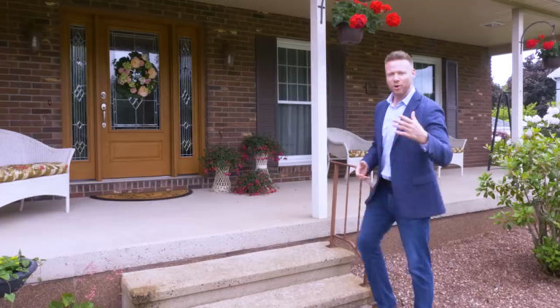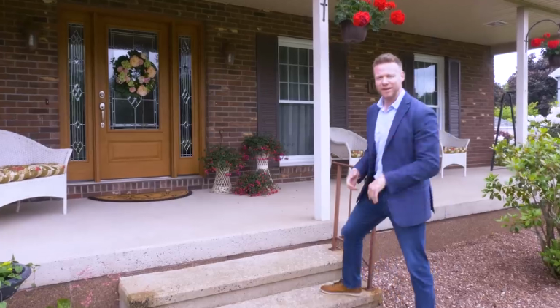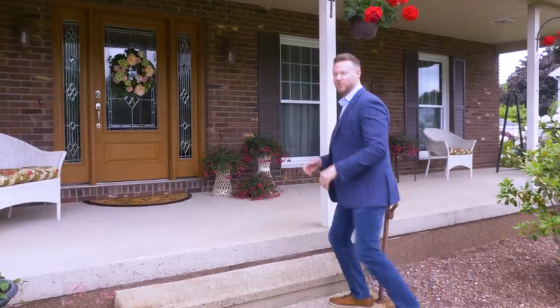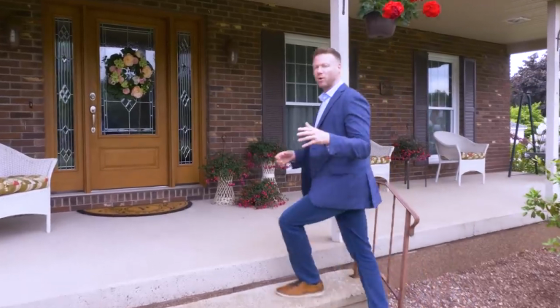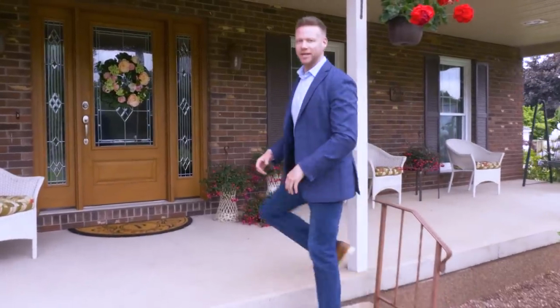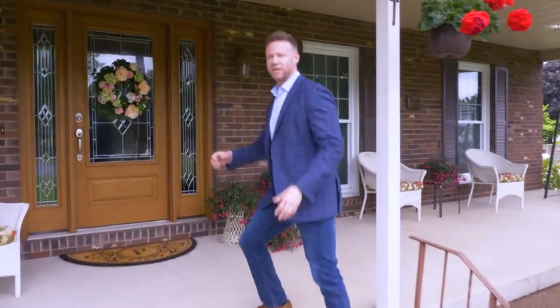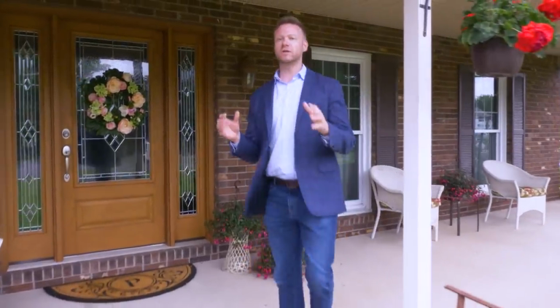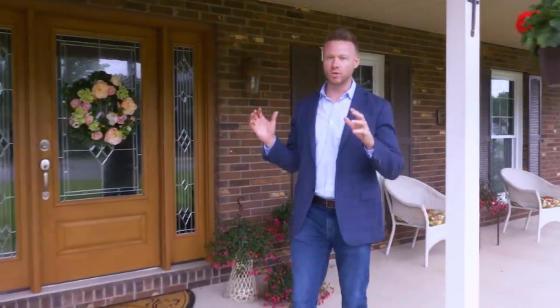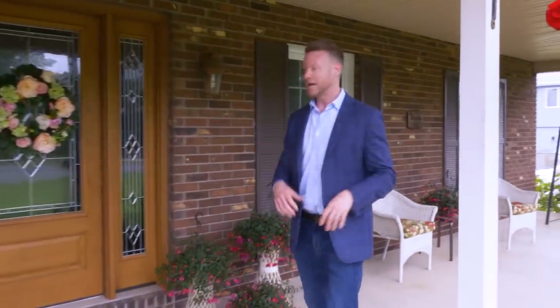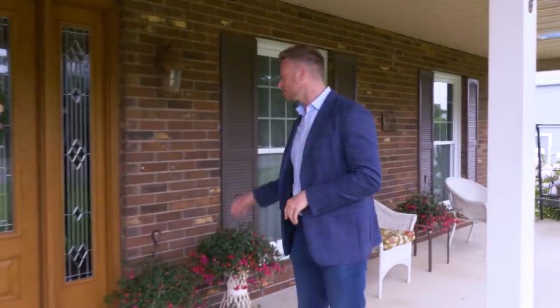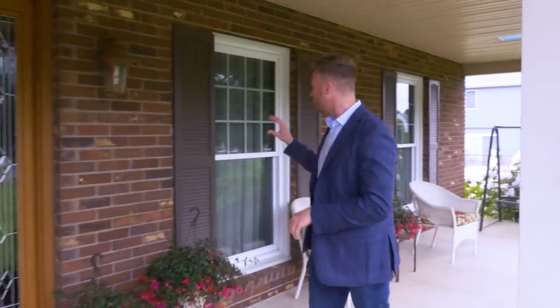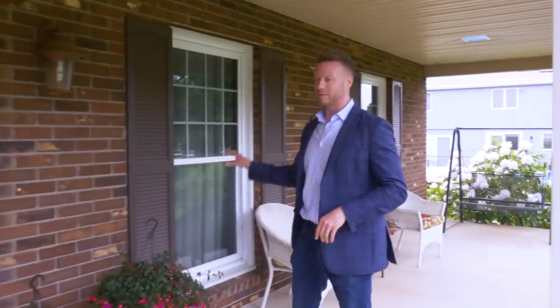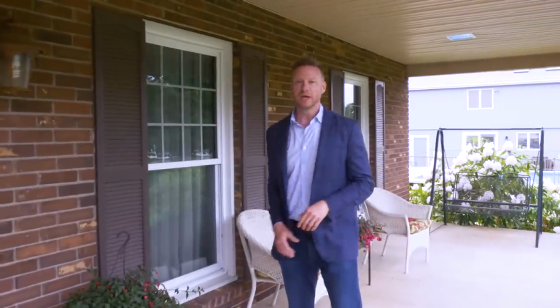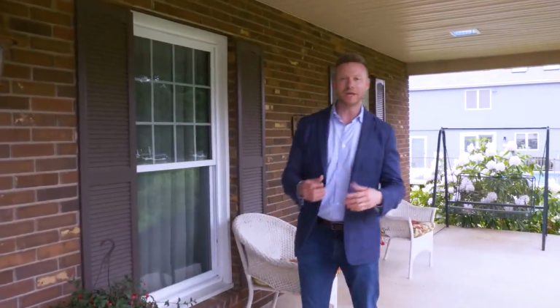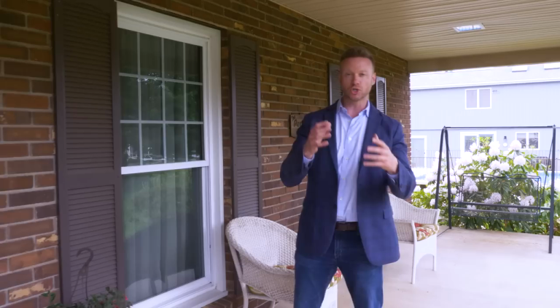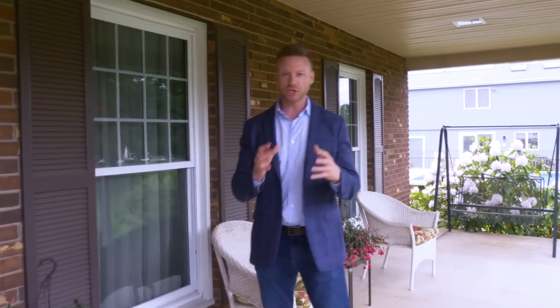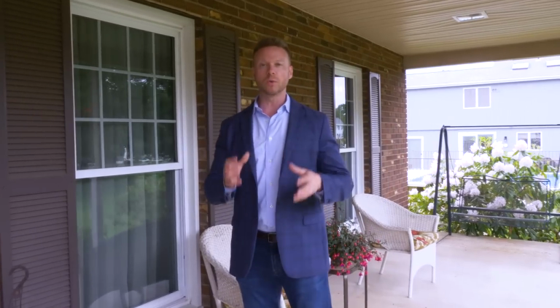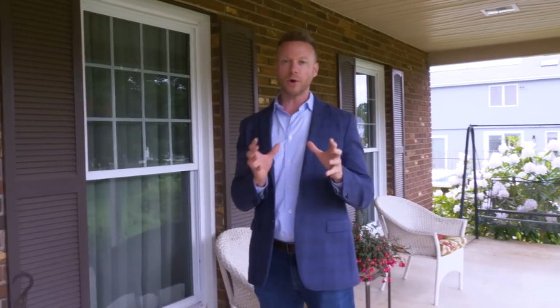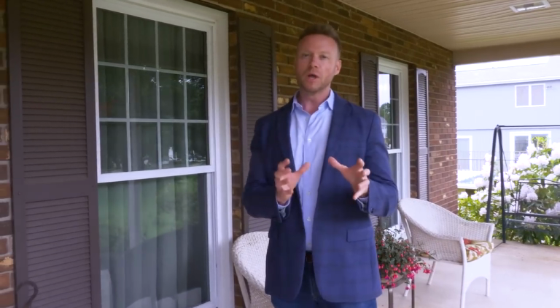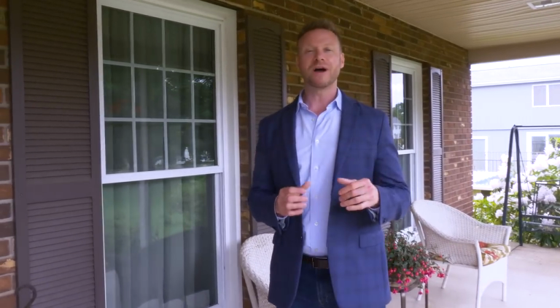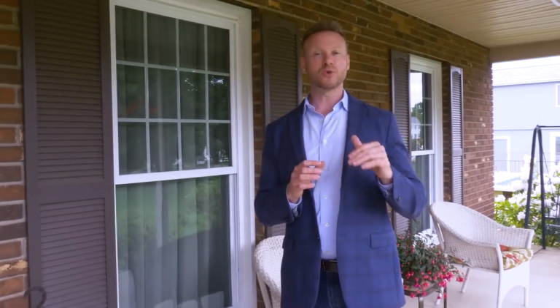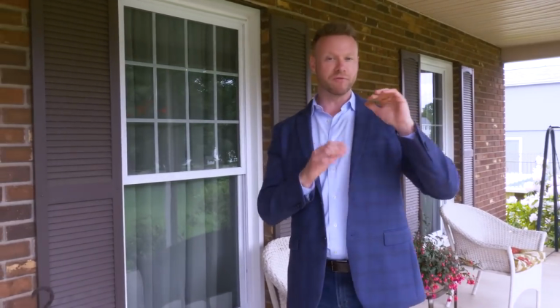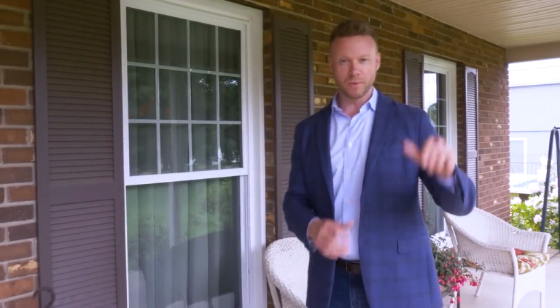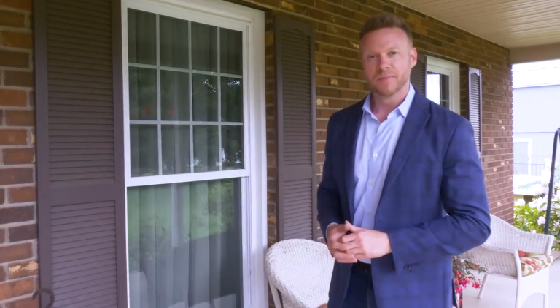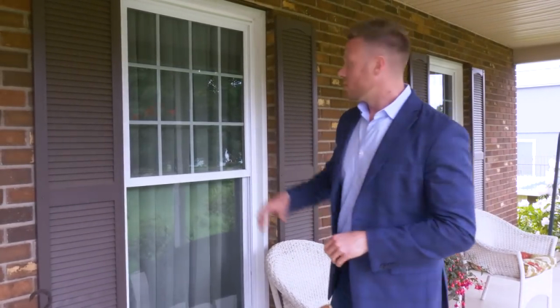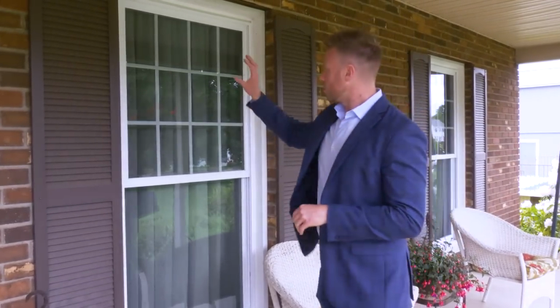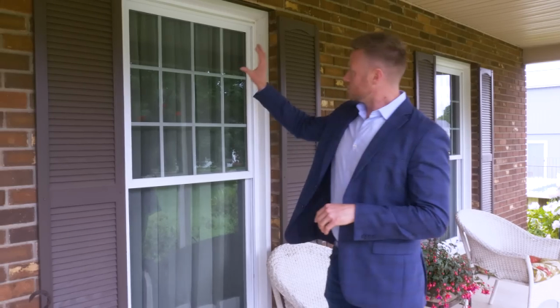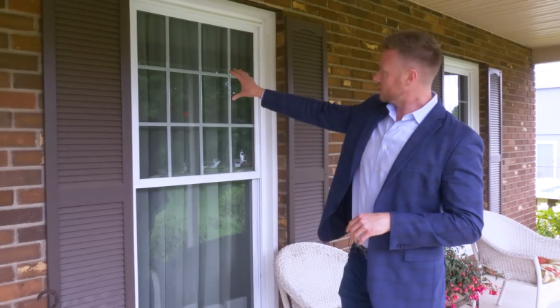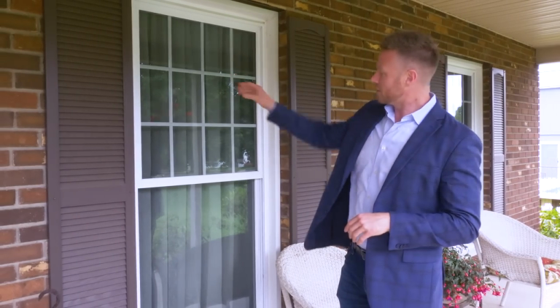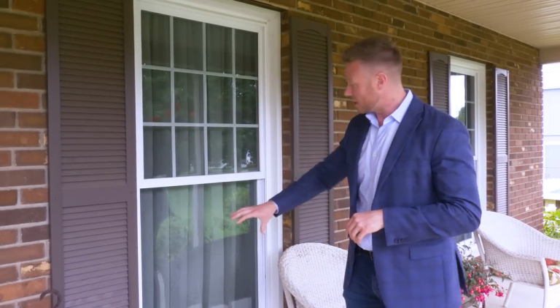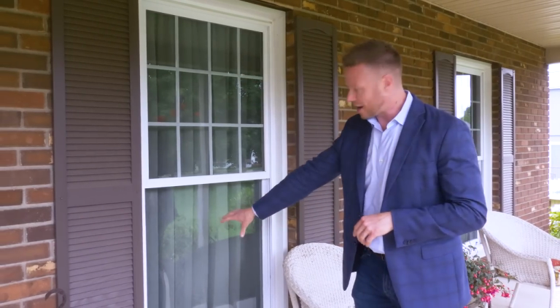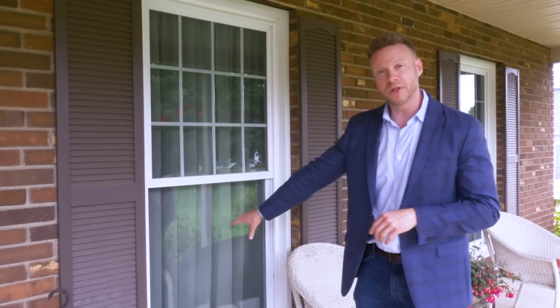Here we are at the next house in Cromwell, Connecticut, where we did windows and doors. This is a great option if you want to keep the traditional look of your home without obstructing your view — you can do the grid just on the top and keep the bottom clear.